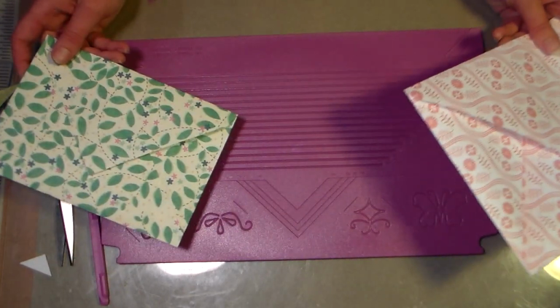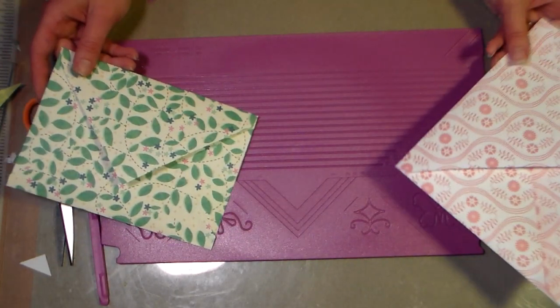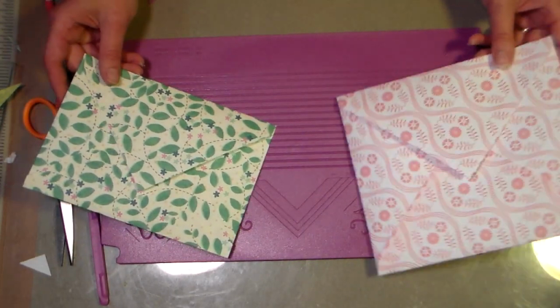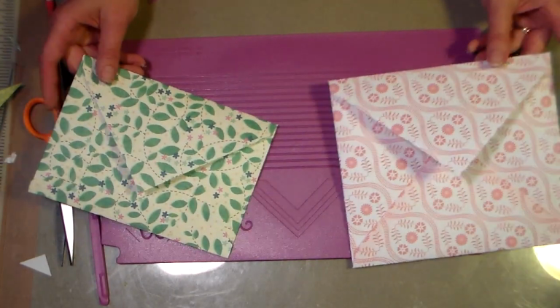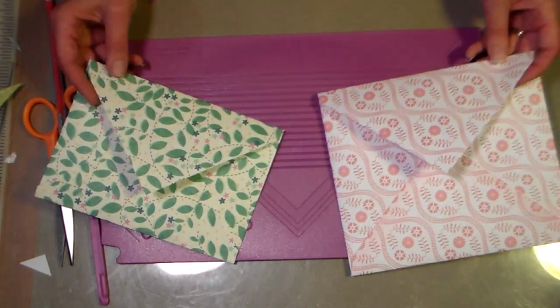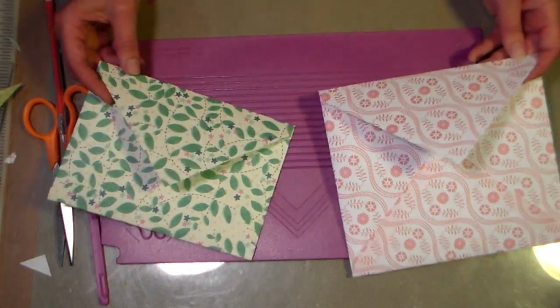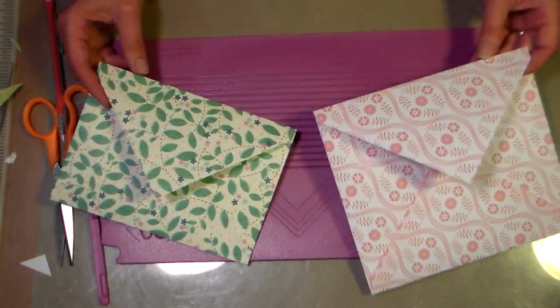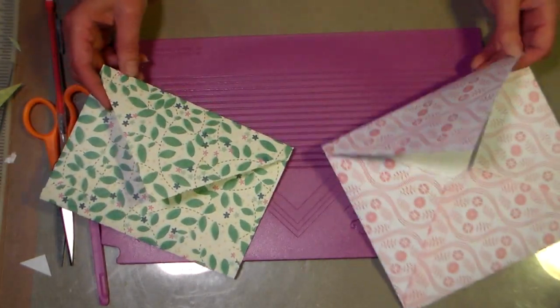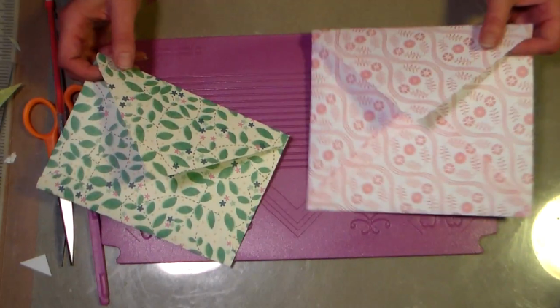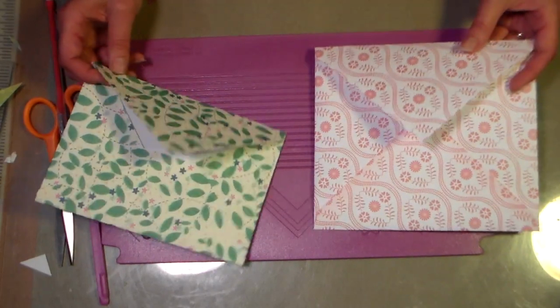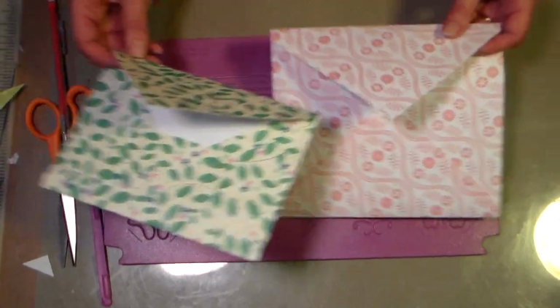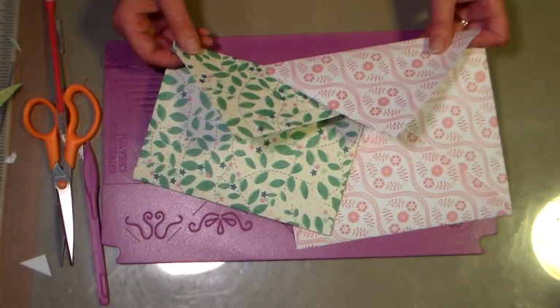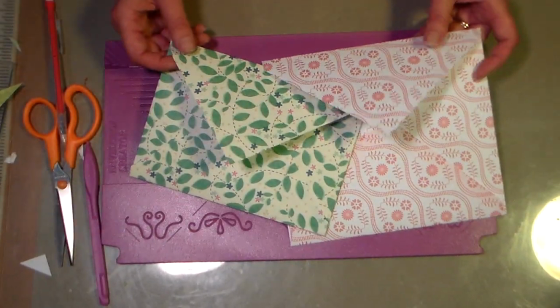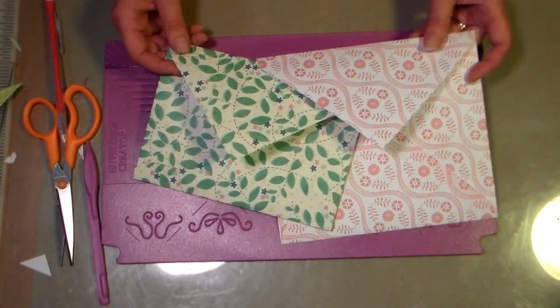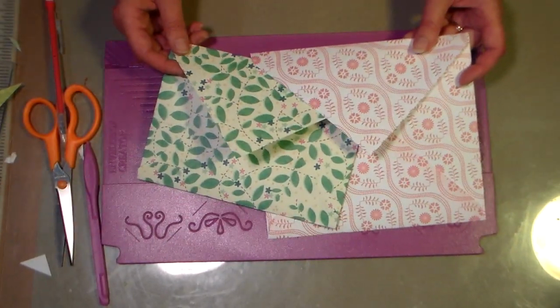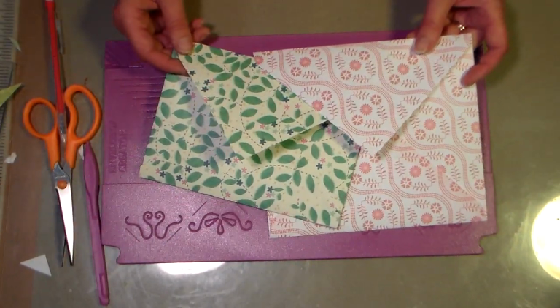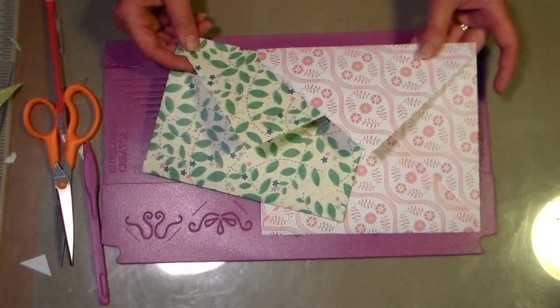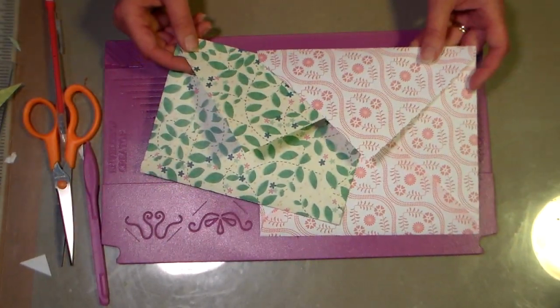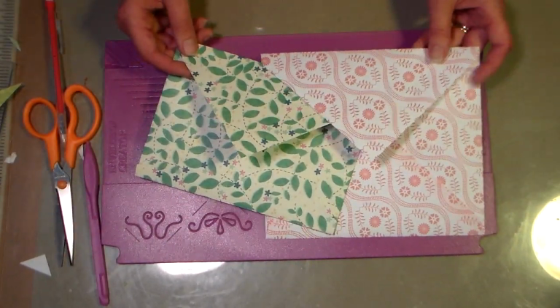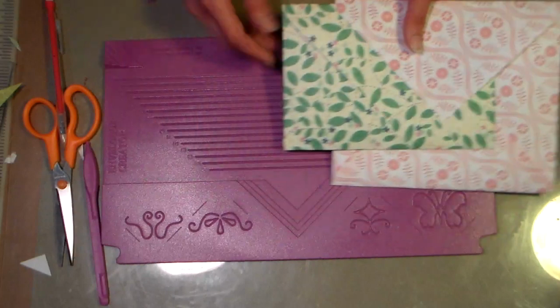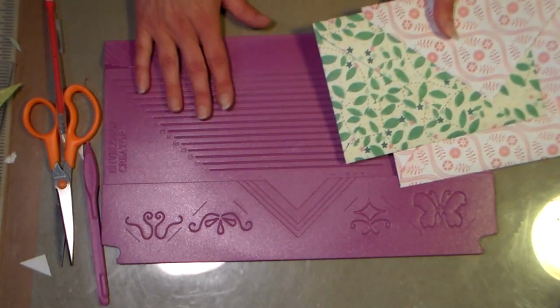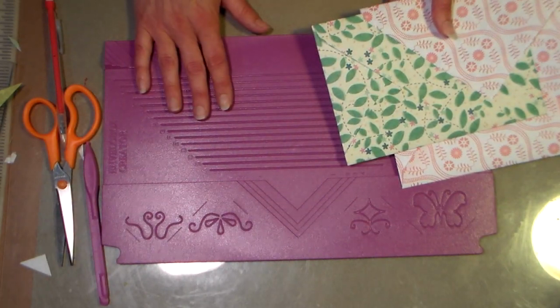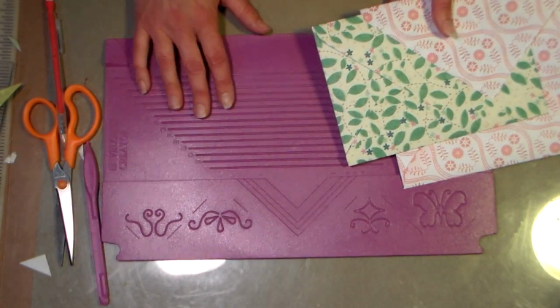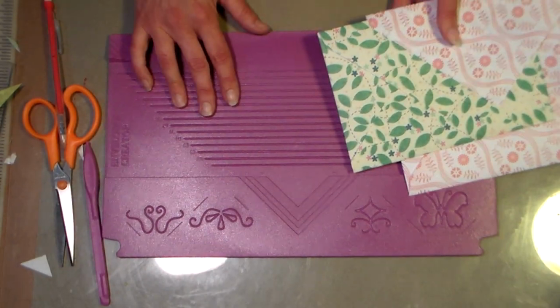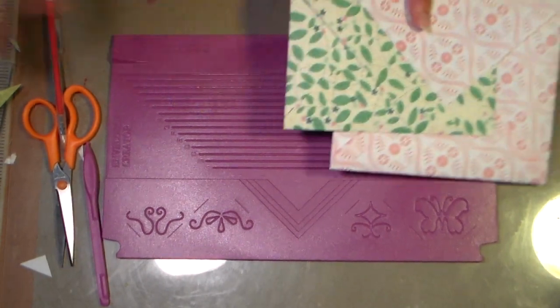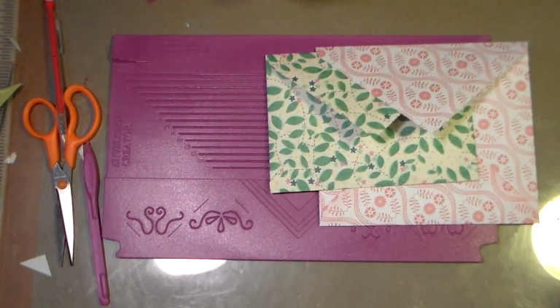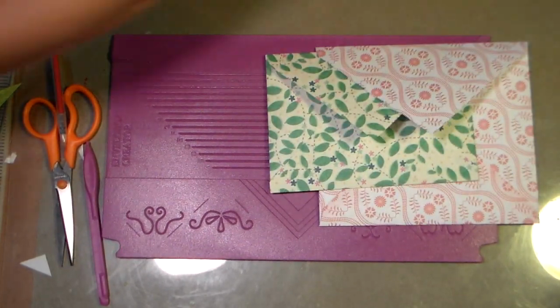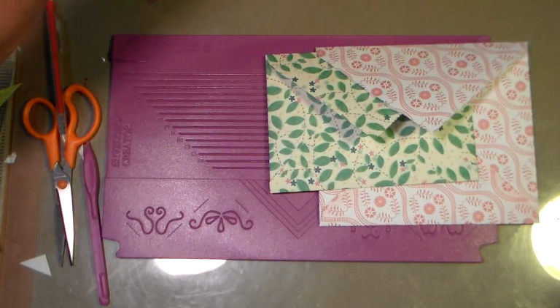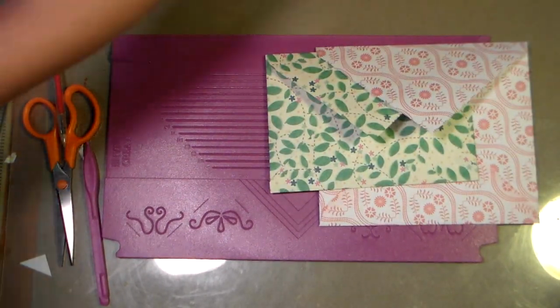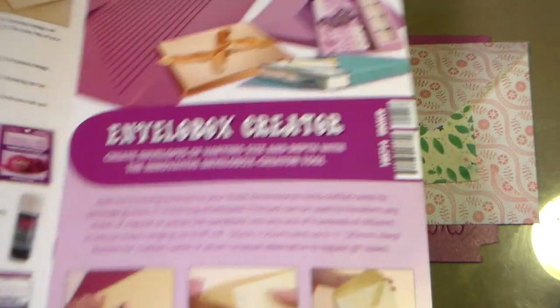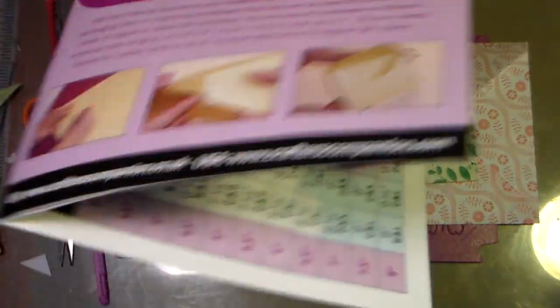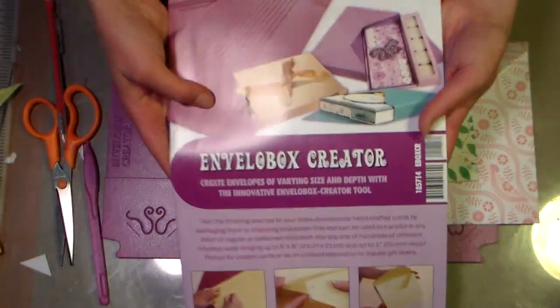I'm showing you a new tool that I just got in the mail from Crafter's Companion. They sent me a gift certificate to use since I was published with some of their products in a magazine, and I decided I really wanted to try out this tool. It's called the Envelope Box Maker, and this is what the package looks like.